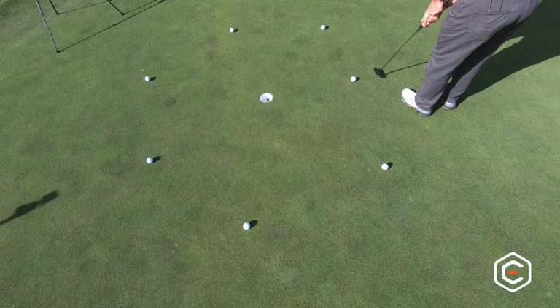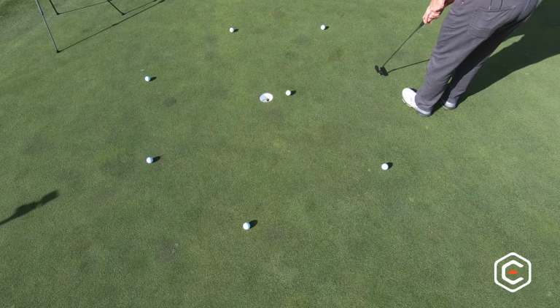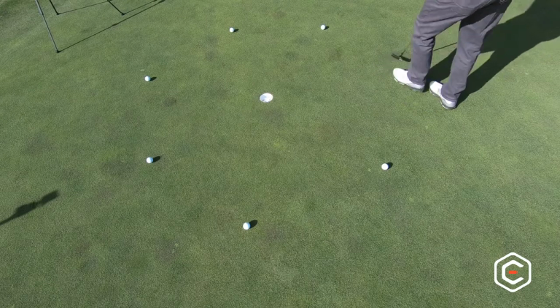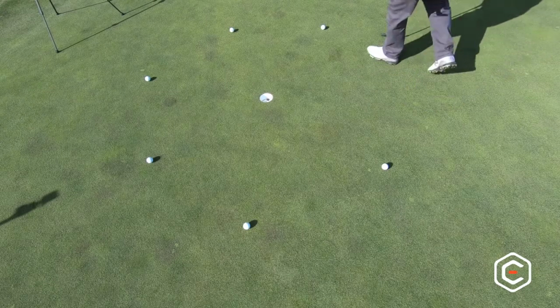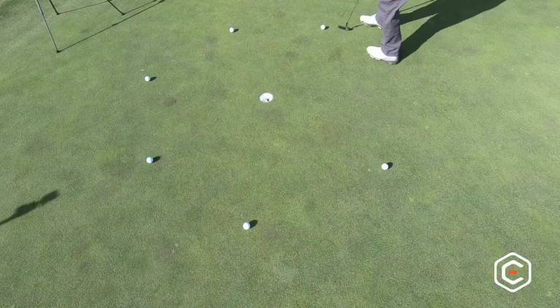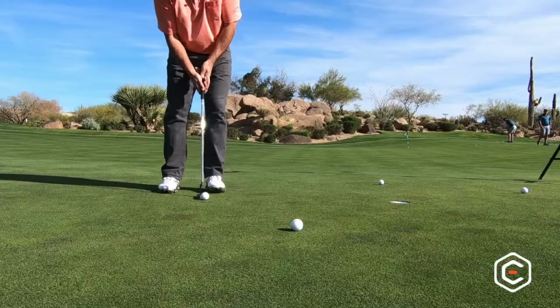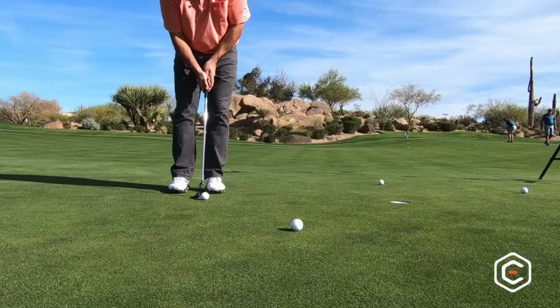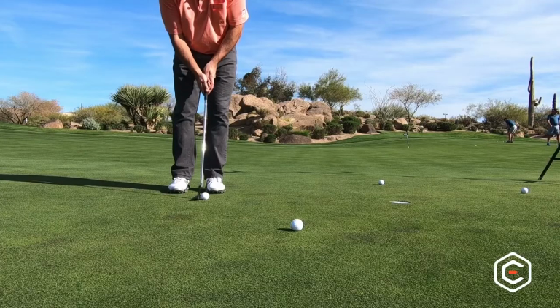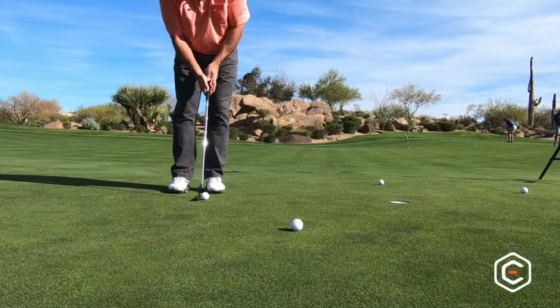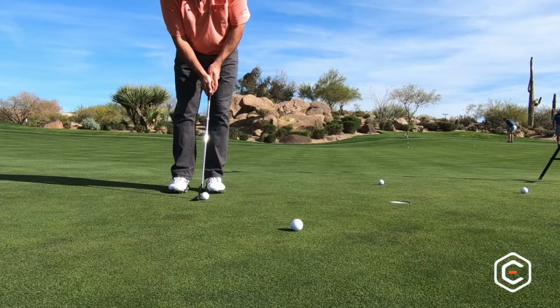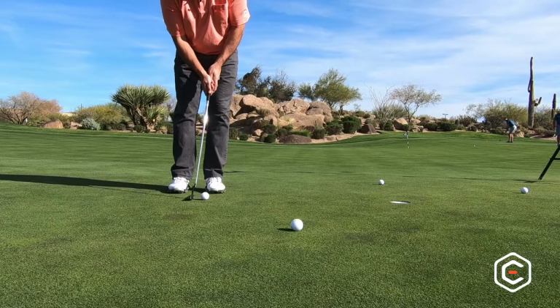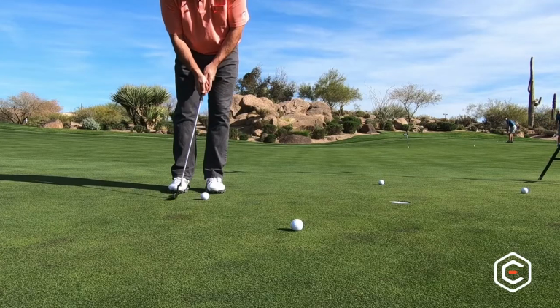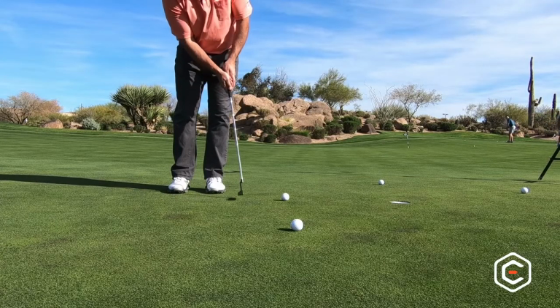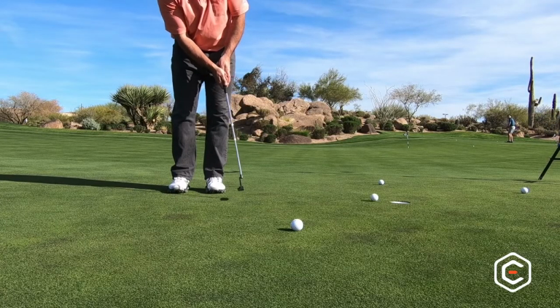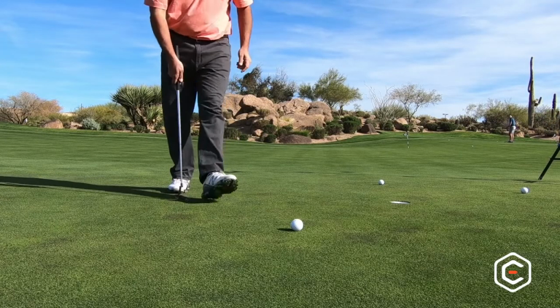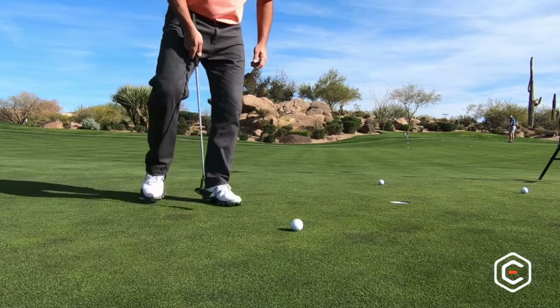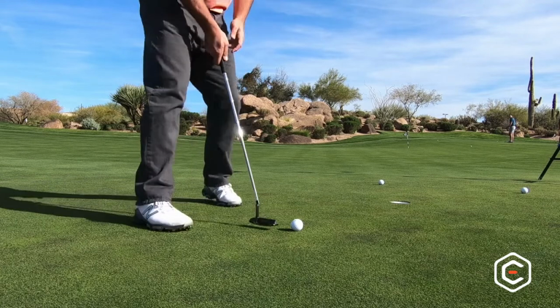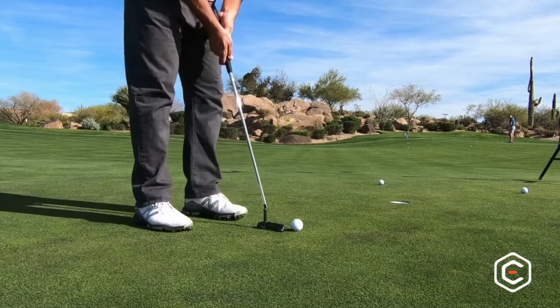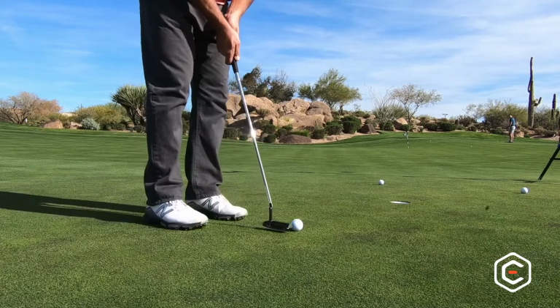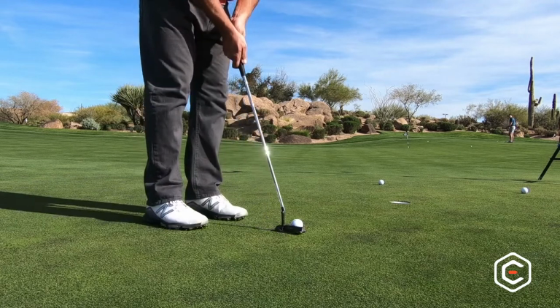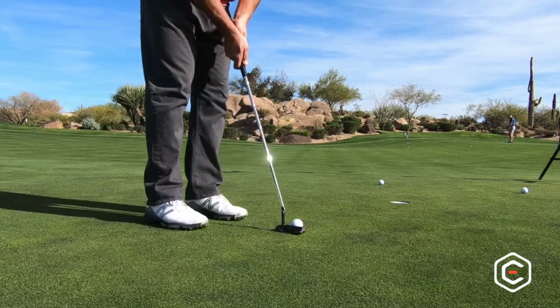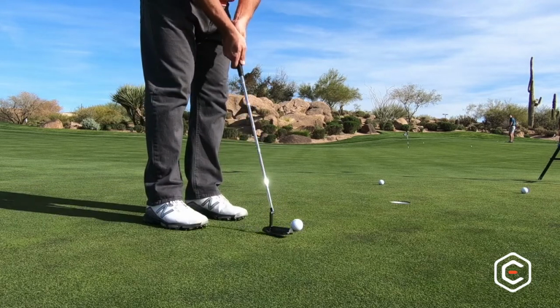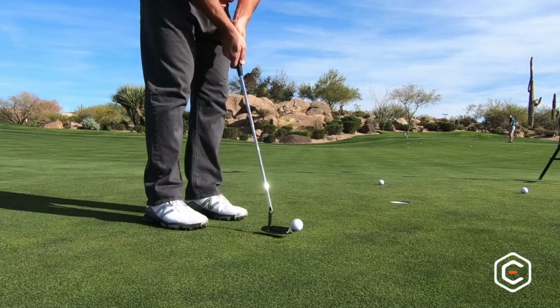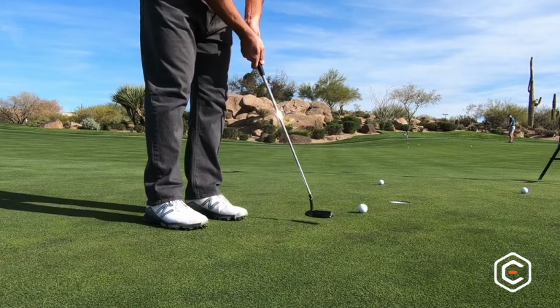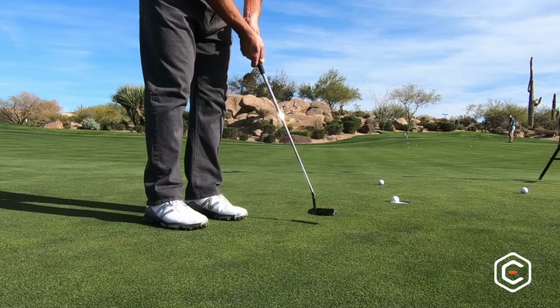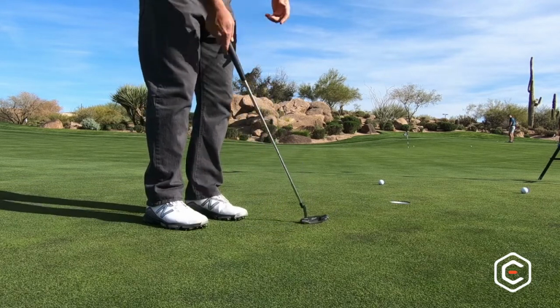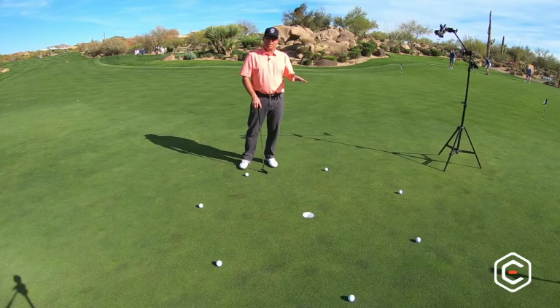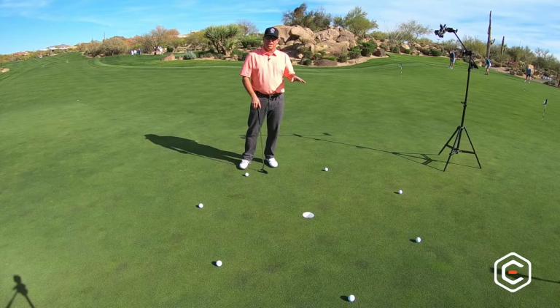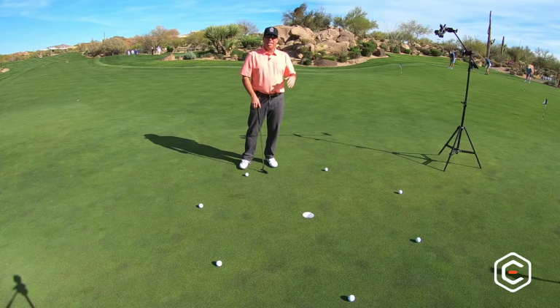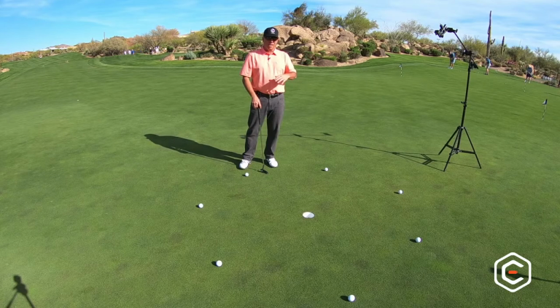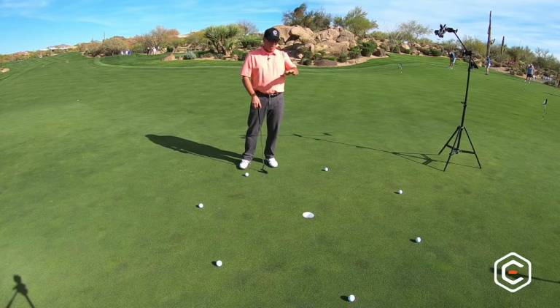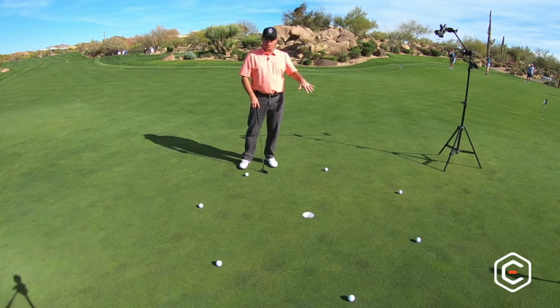You're going to have some right-to-lefters, some left-to-righters, some uphill, and some downhill. So you change as you're going around the clock and see the breaks changing. It's a good drill to practice all different types of putts right around the hole.